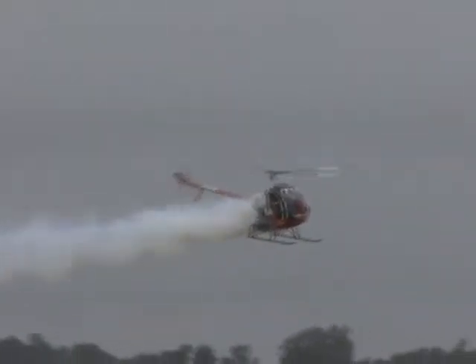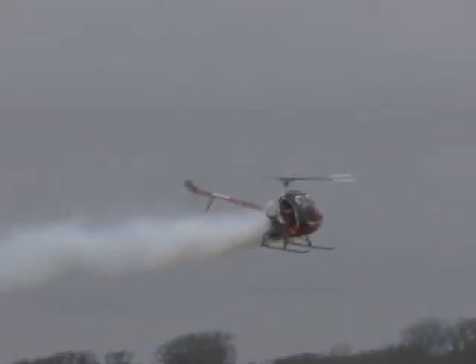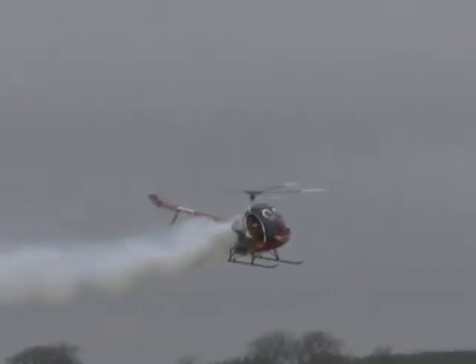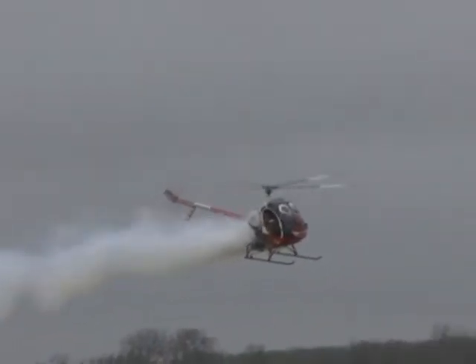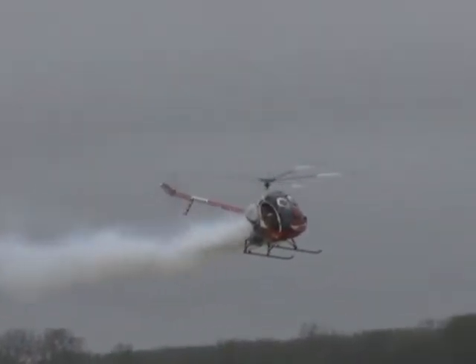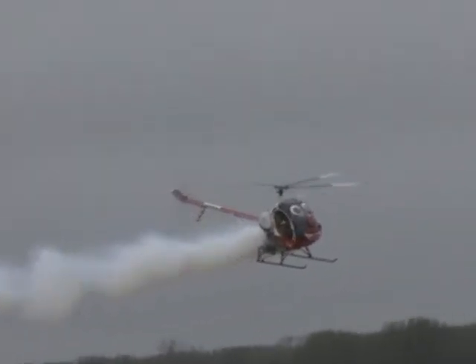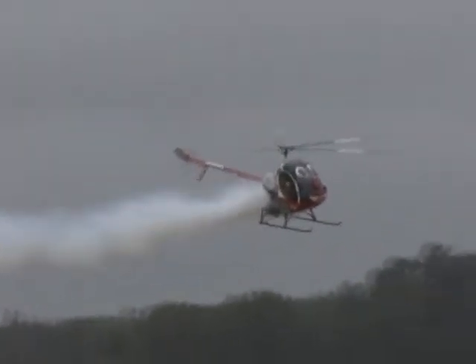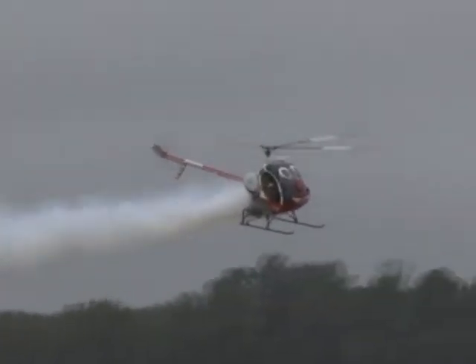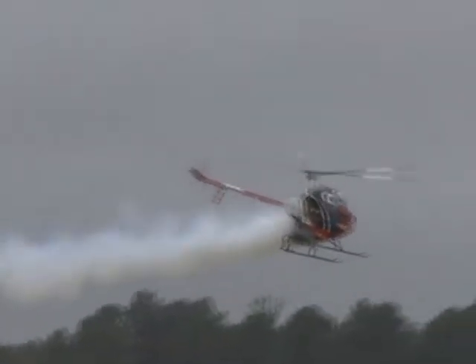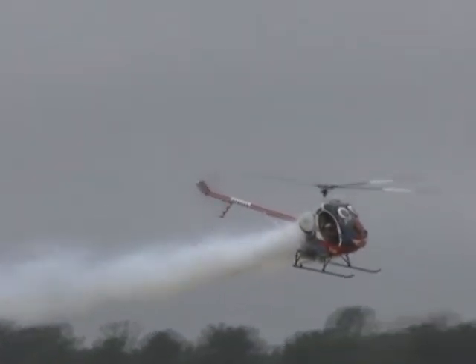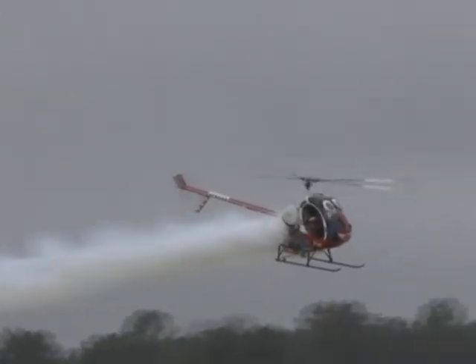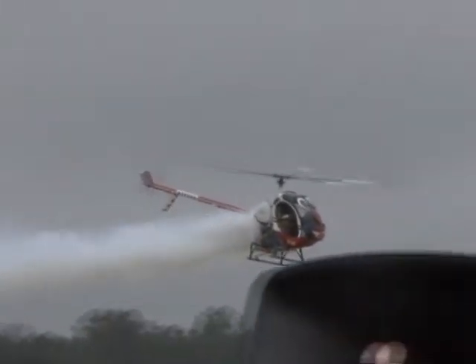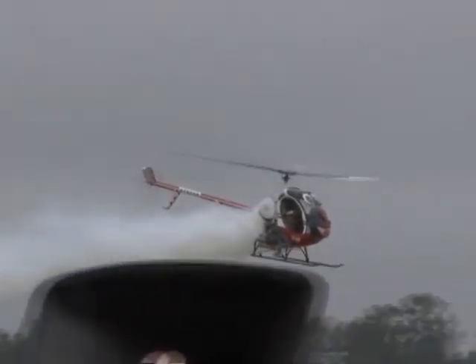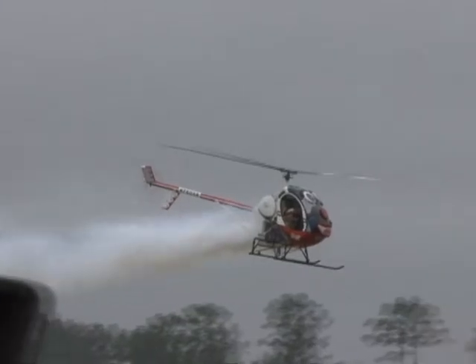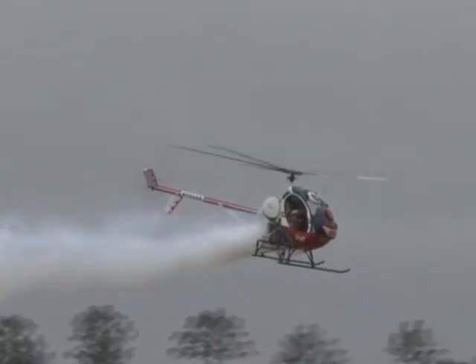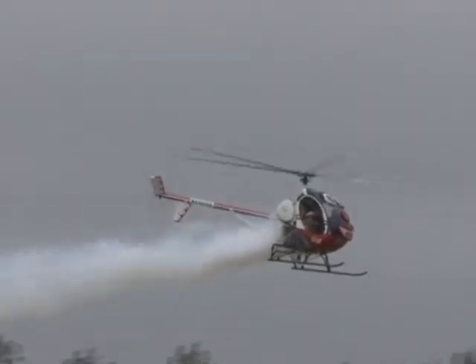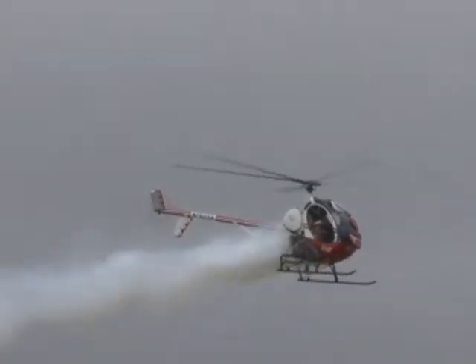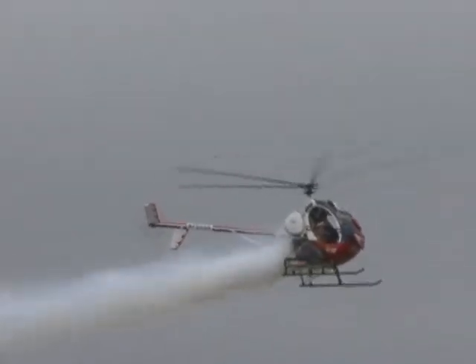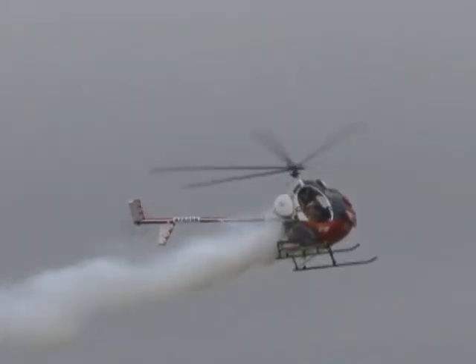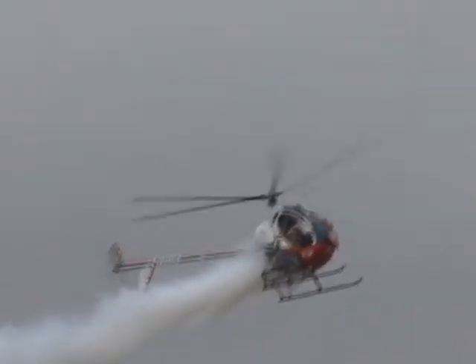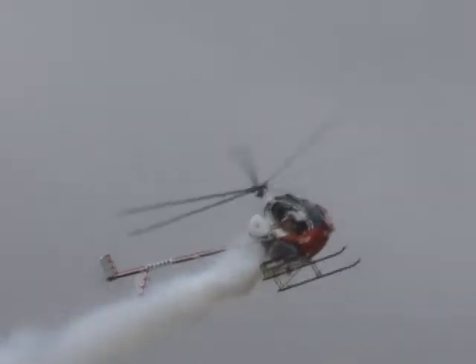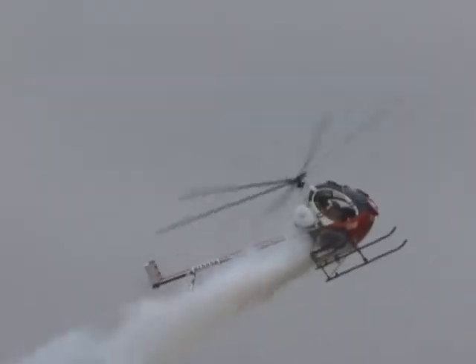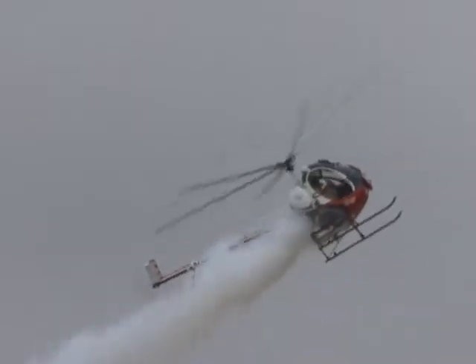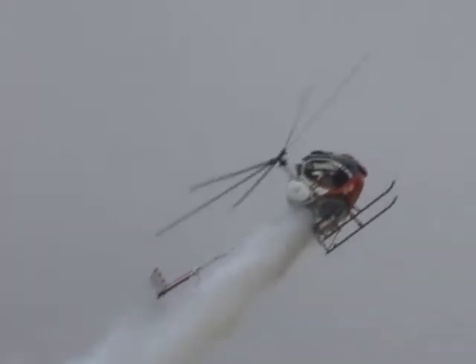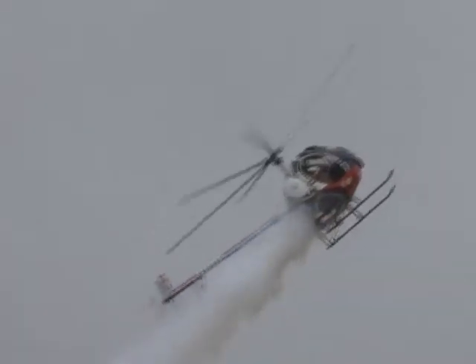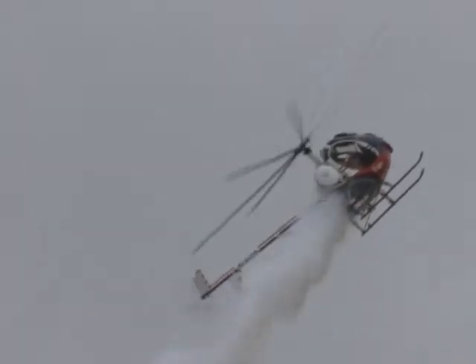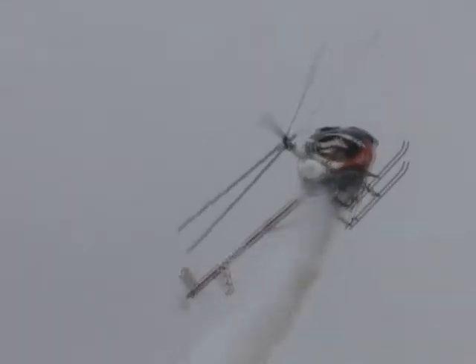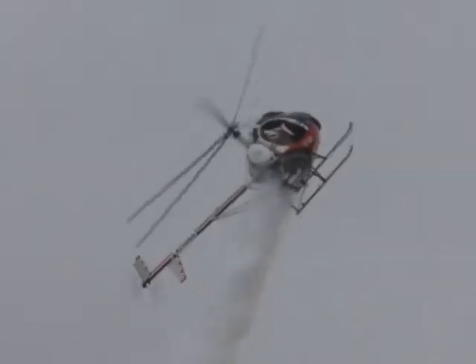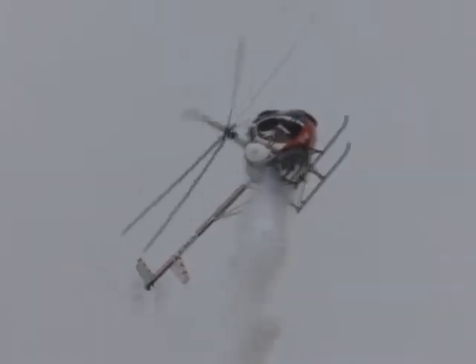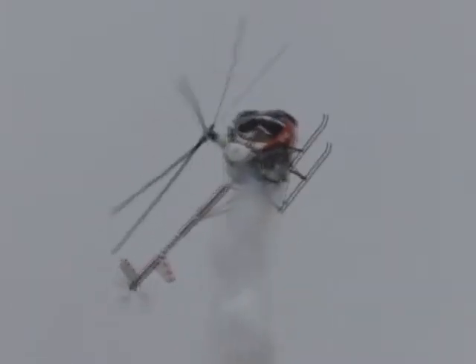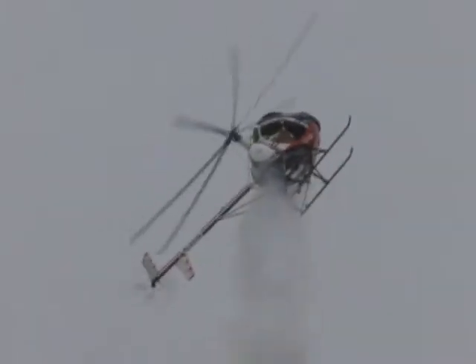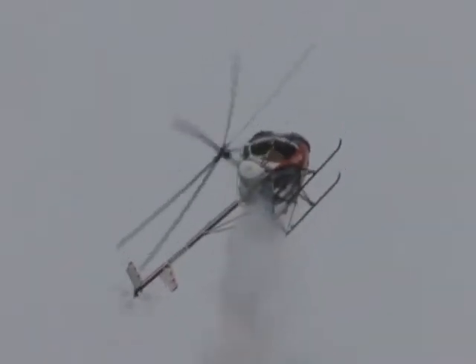Well, you just turned it on a dime and gave us nine cents change. Yeah, let's see if we can do a little square loop here. A square loop? Okay. Are you going to go upside down?